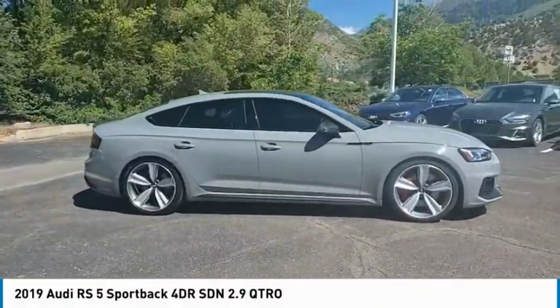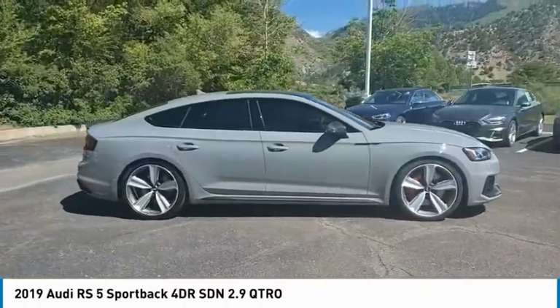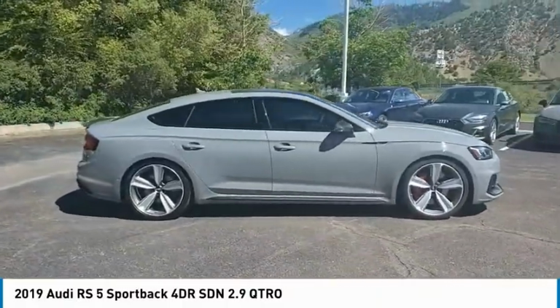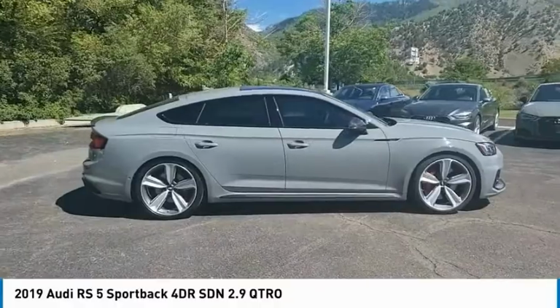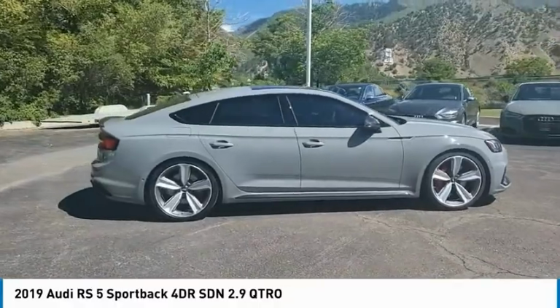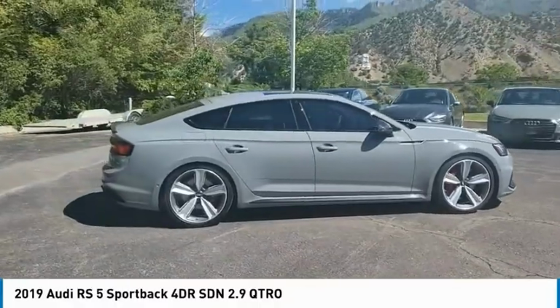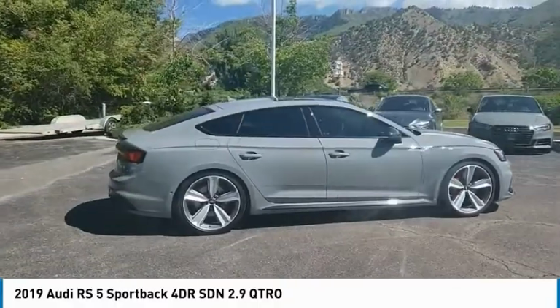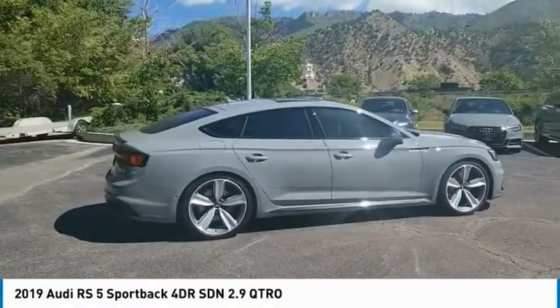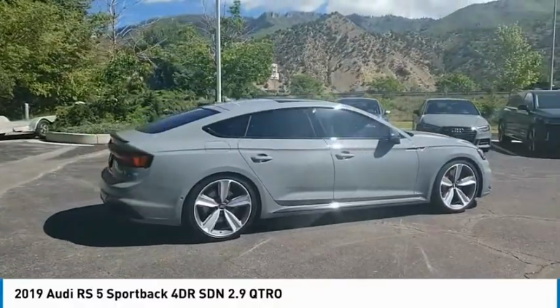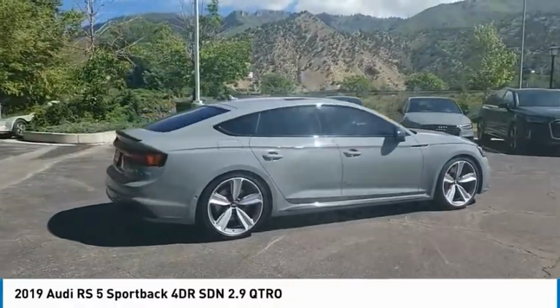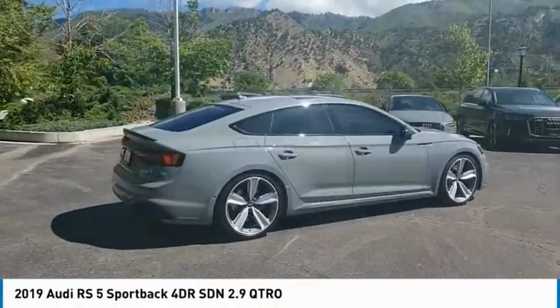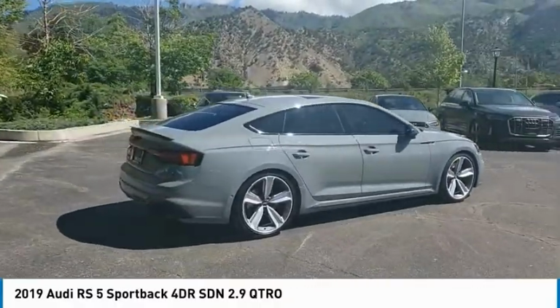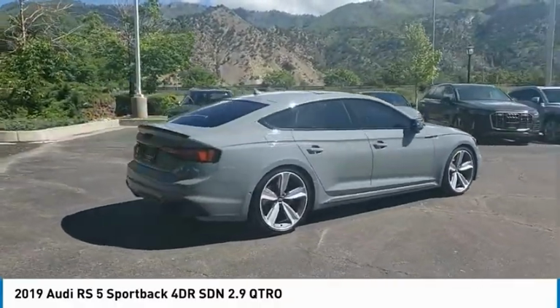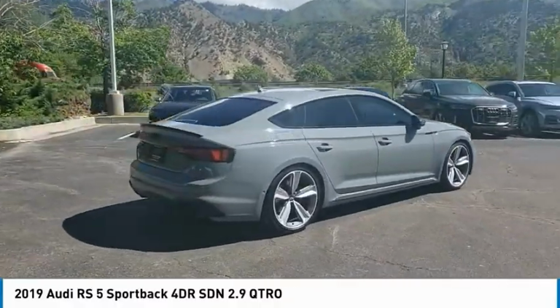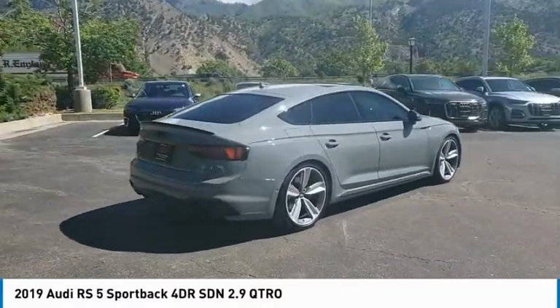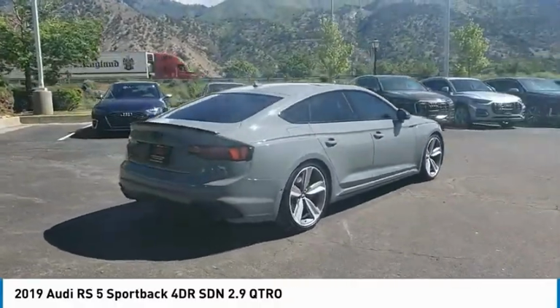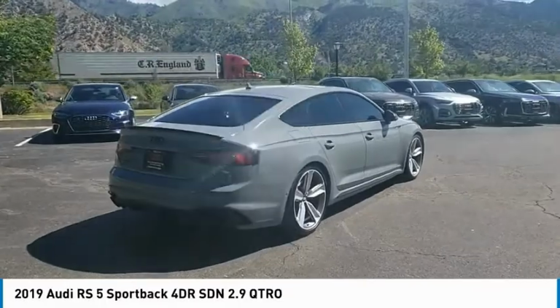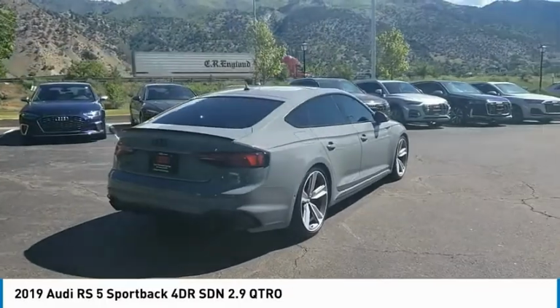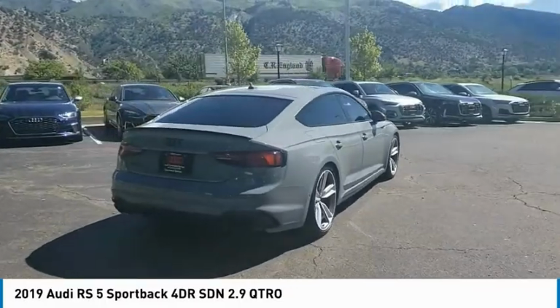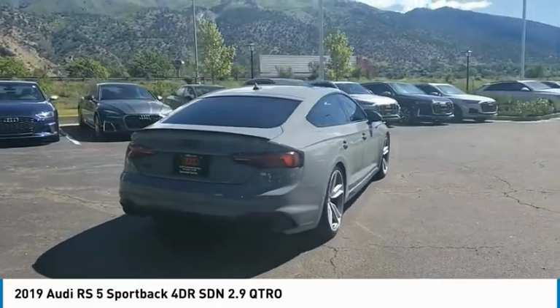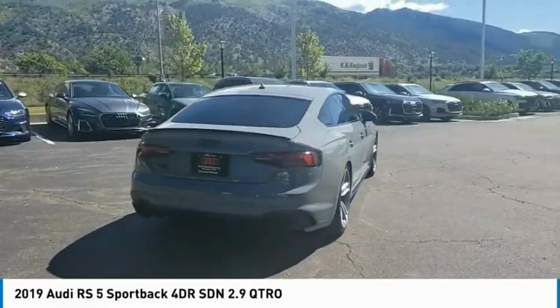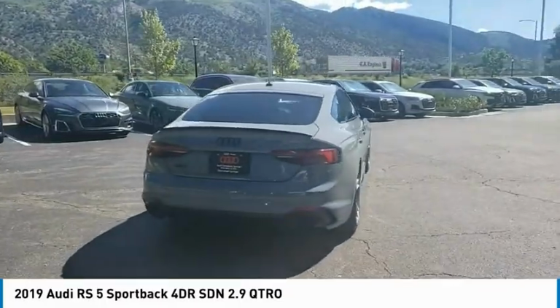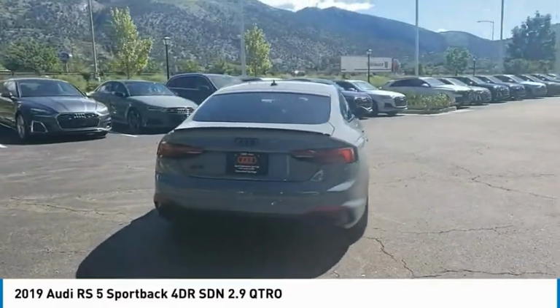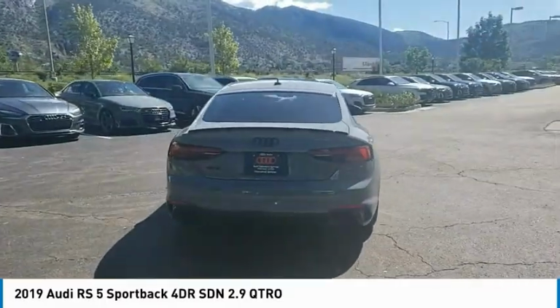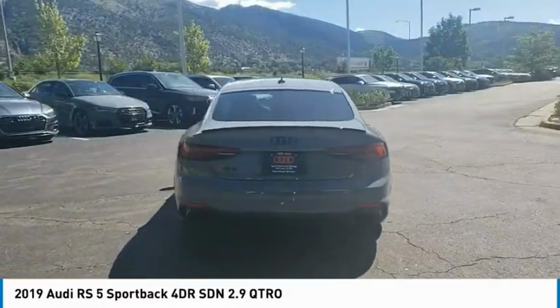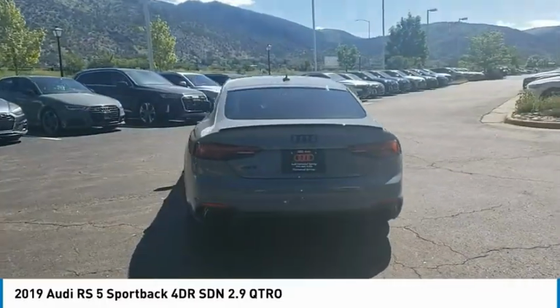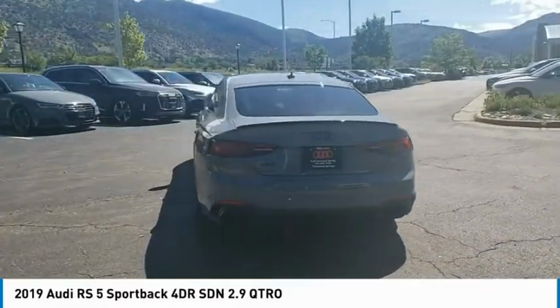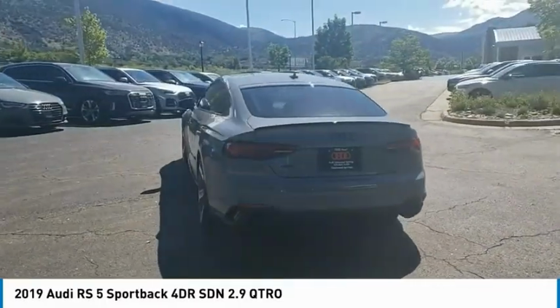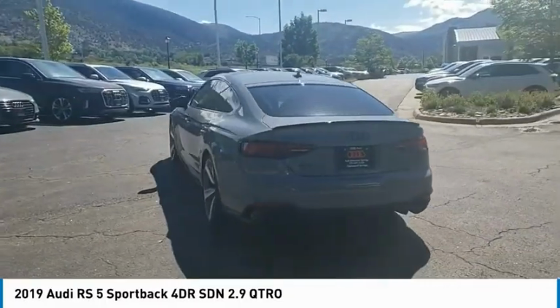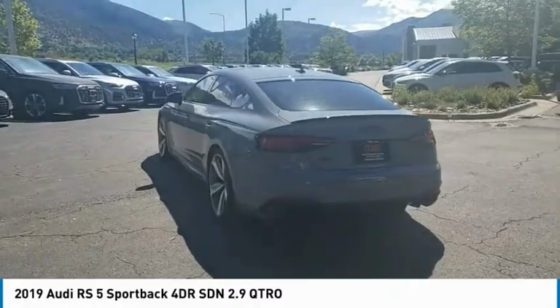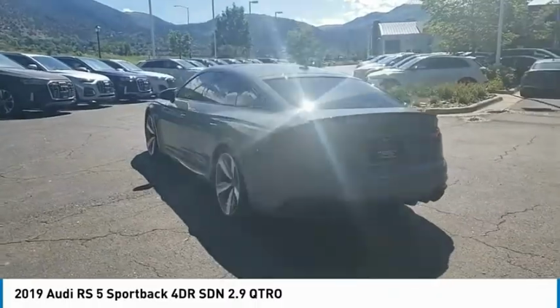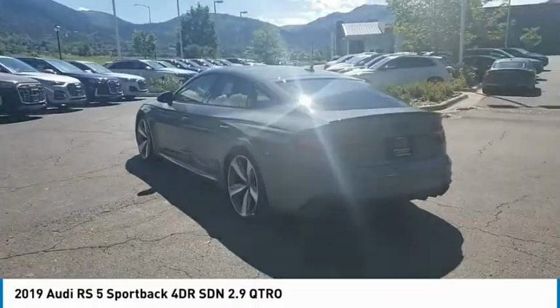Tire pressure monitor, turbo charged, blind spot monitor, all wheel drive, heated mirrors, aluminum wheels, rear spoiler, power lift gate, brake assist, traction control. If you like it online,